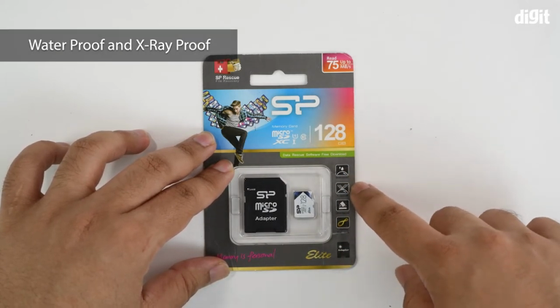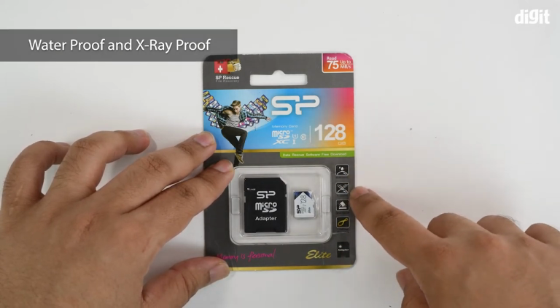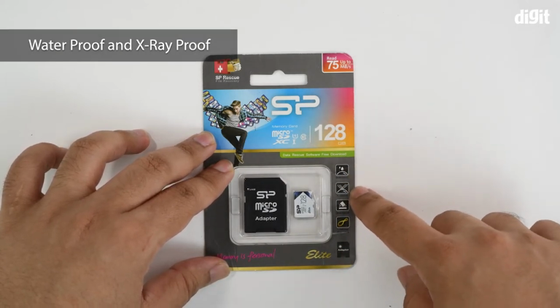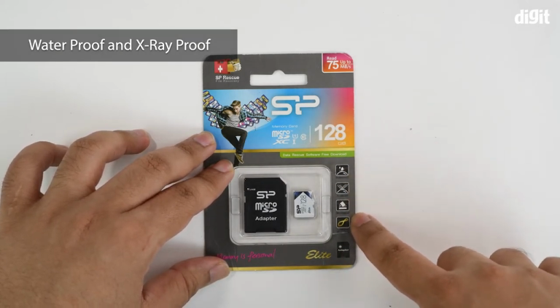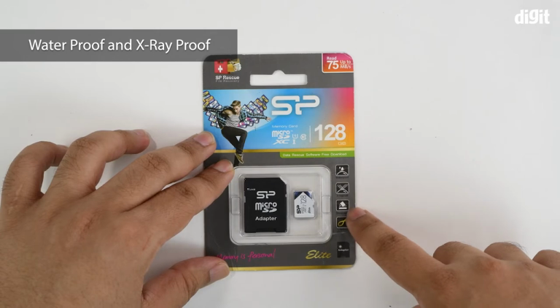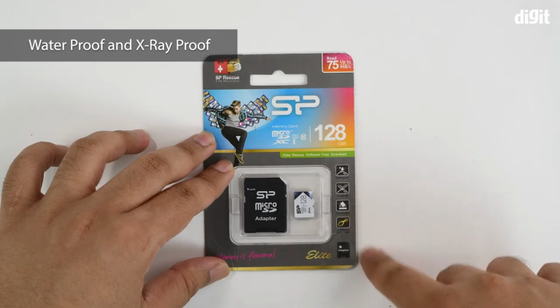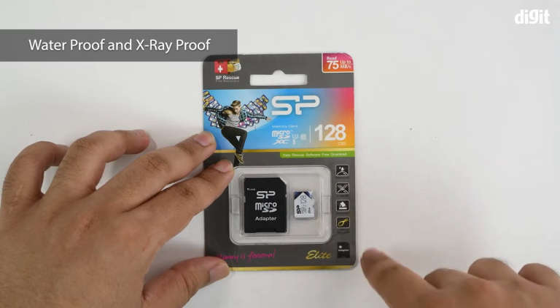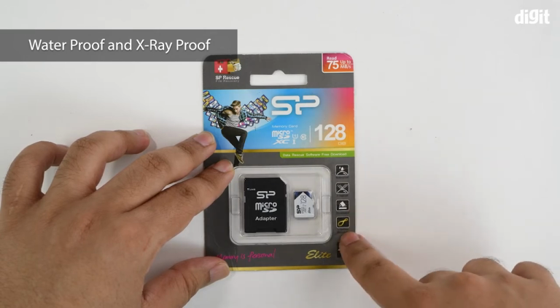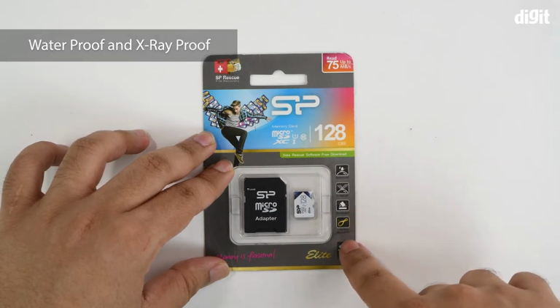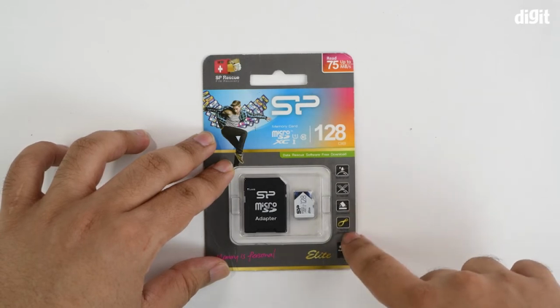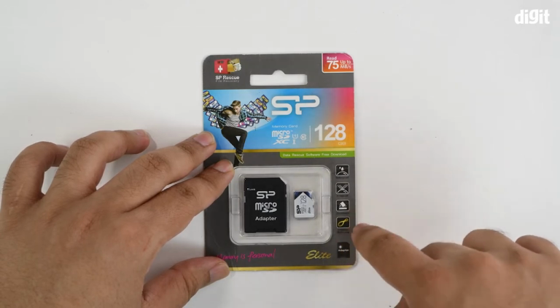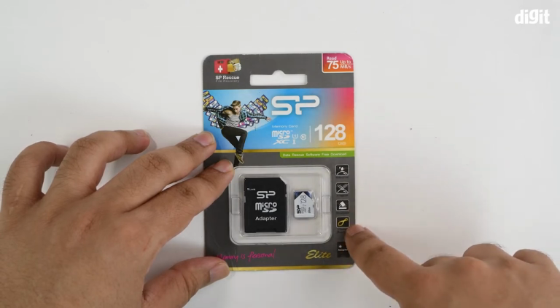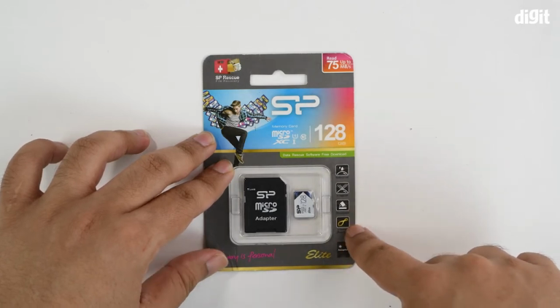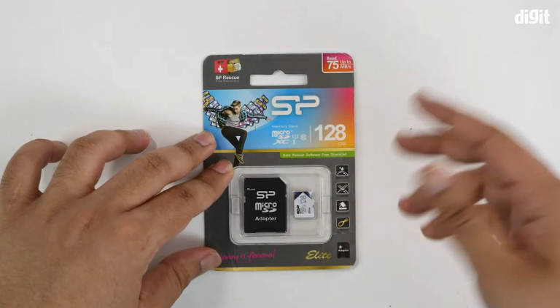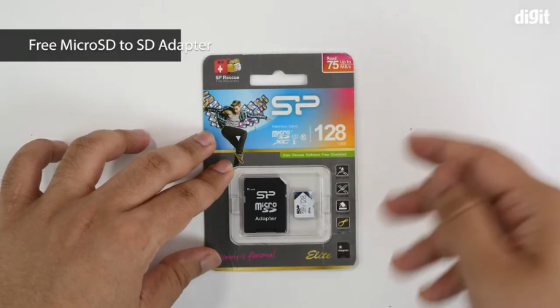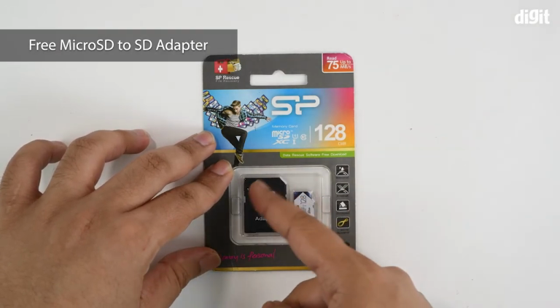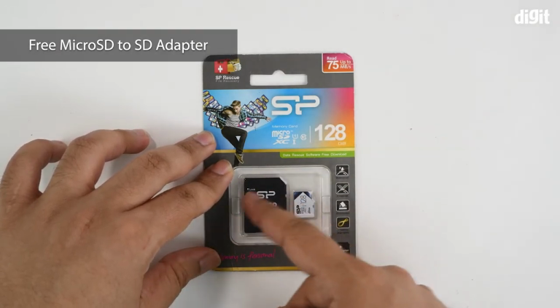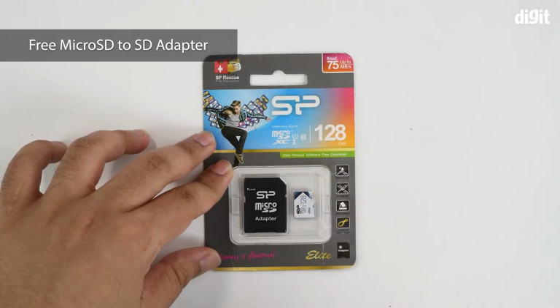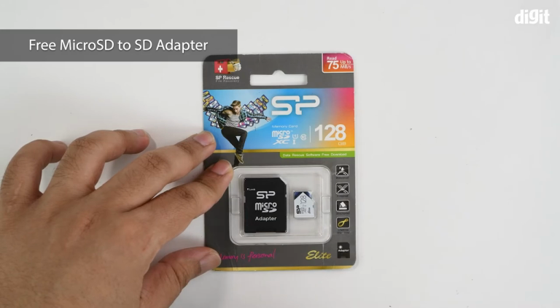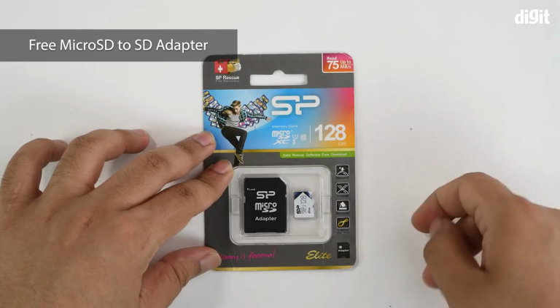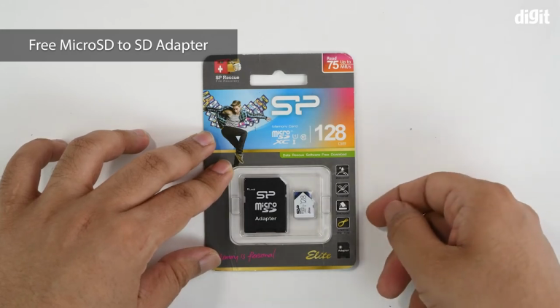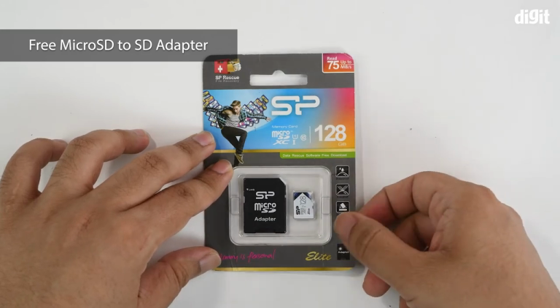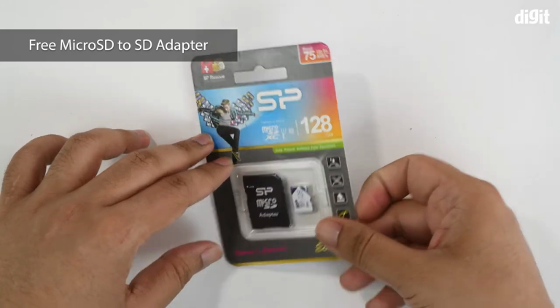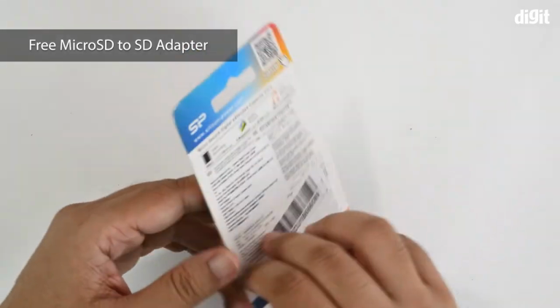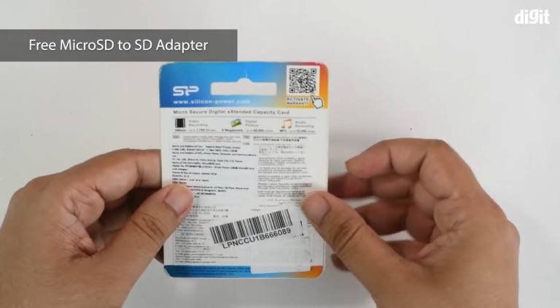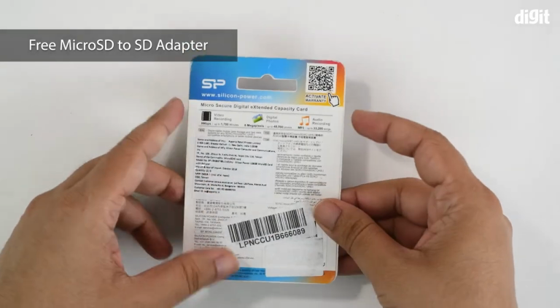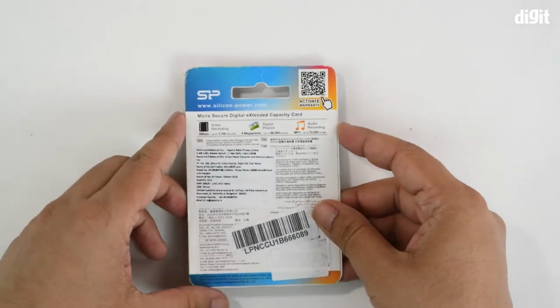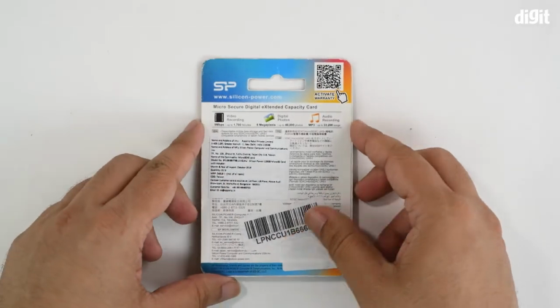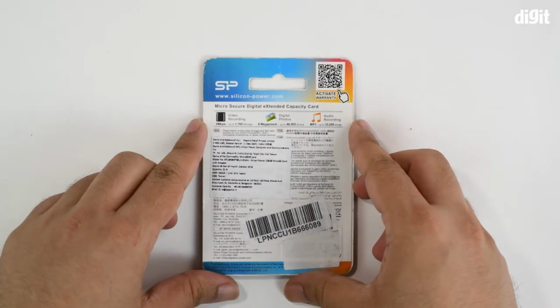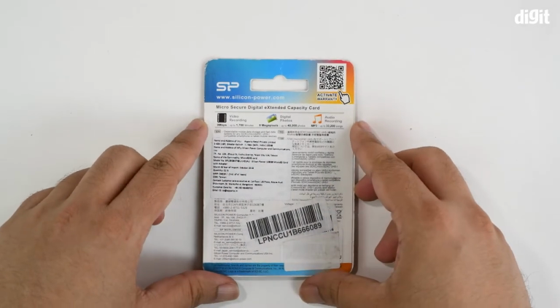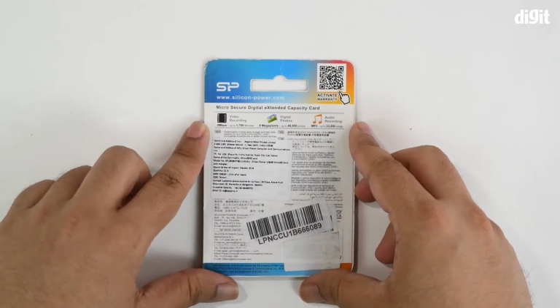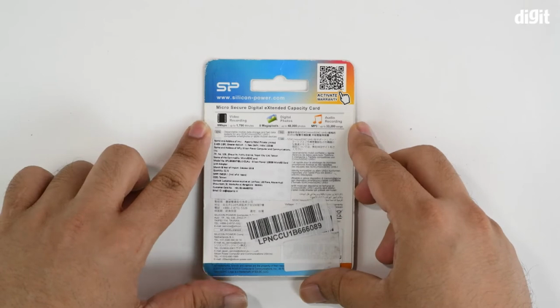As for the features highlighted, it's supposedly waterproof, X-ray proof, and shockproof. You also get a lifetime warranty and obviously a free adapter is included. When we flip it over we can see that some additional notes have been put there.